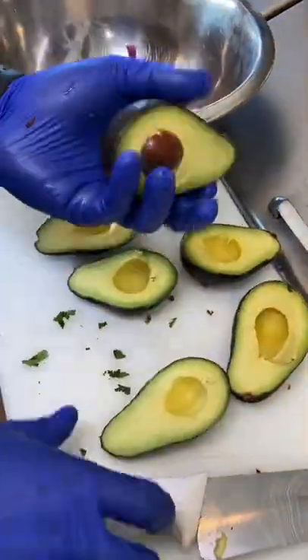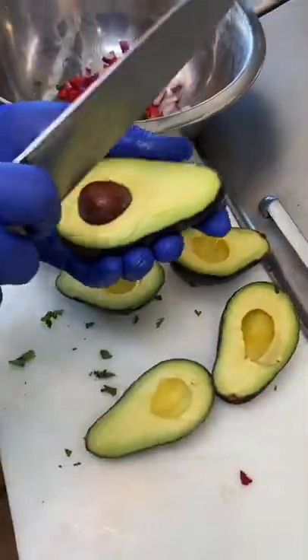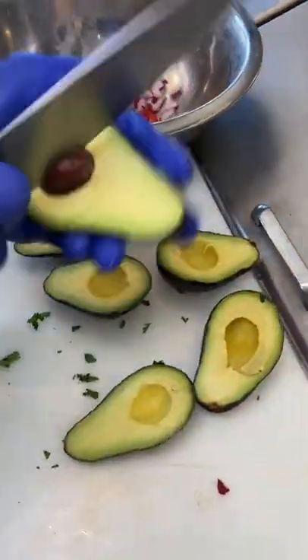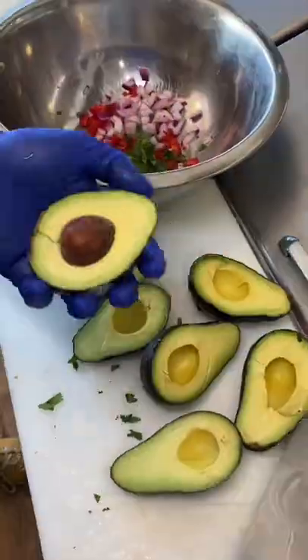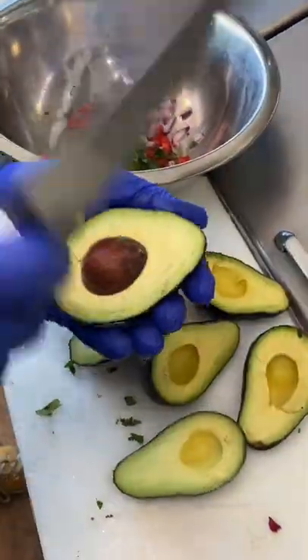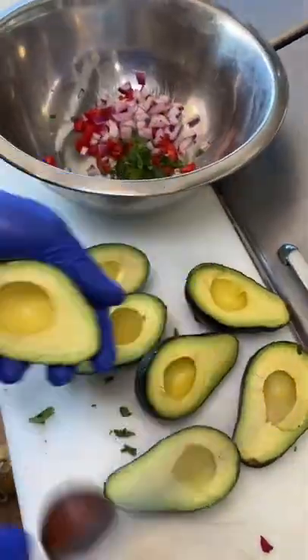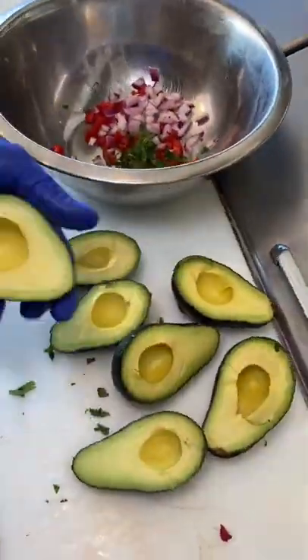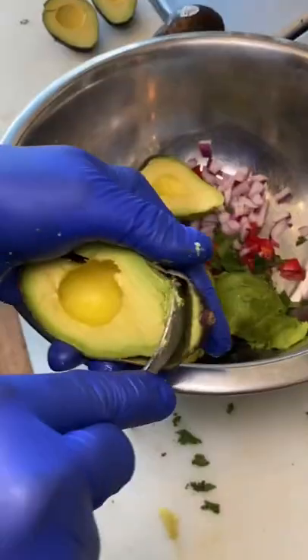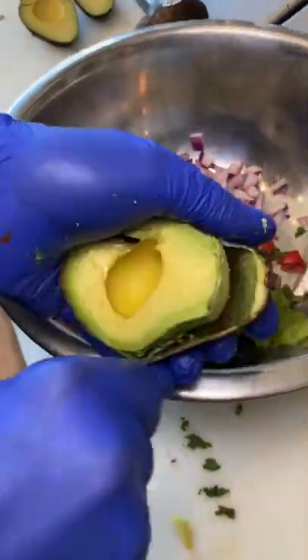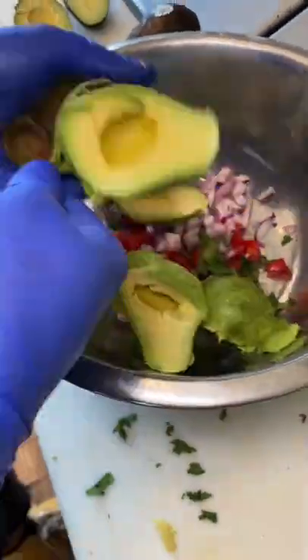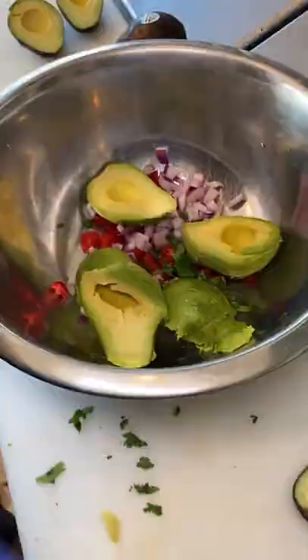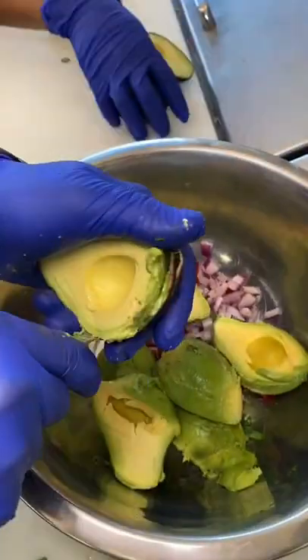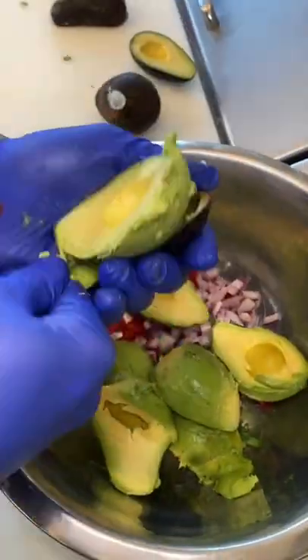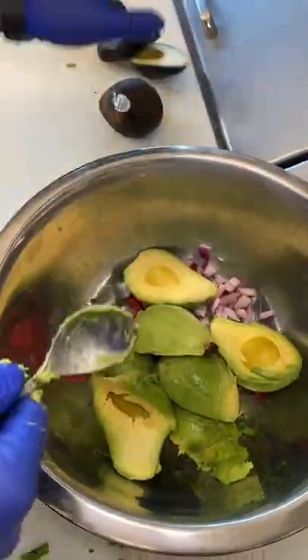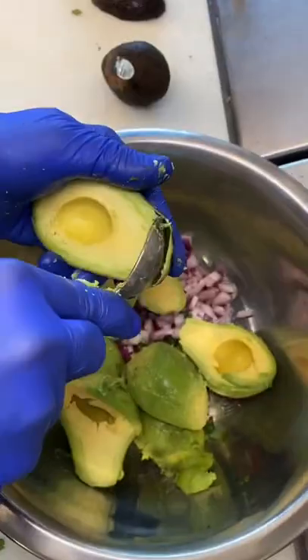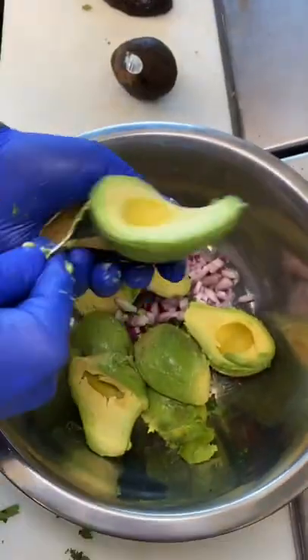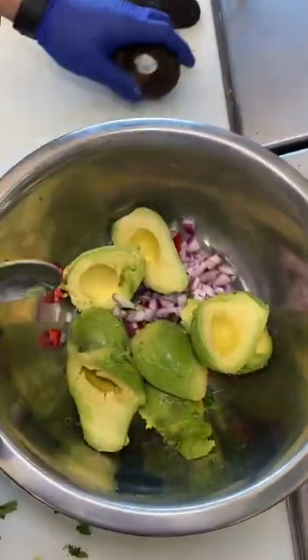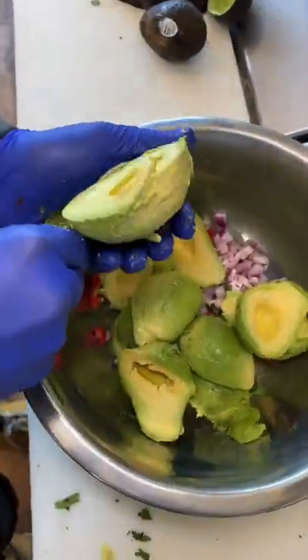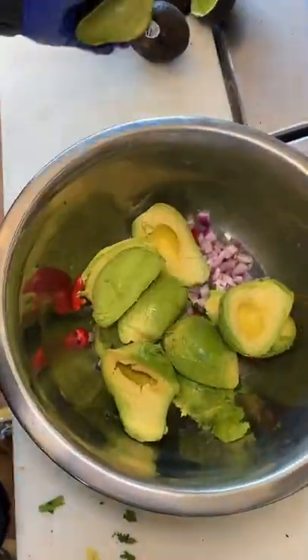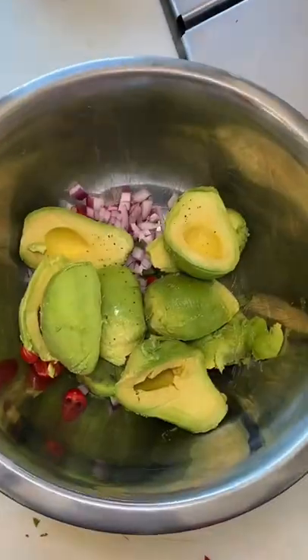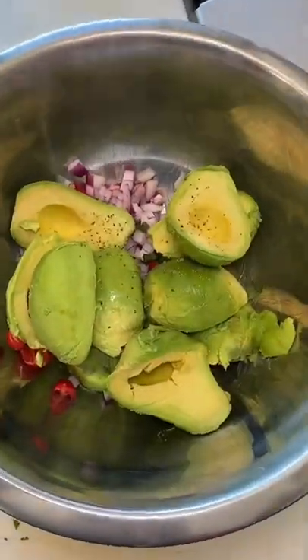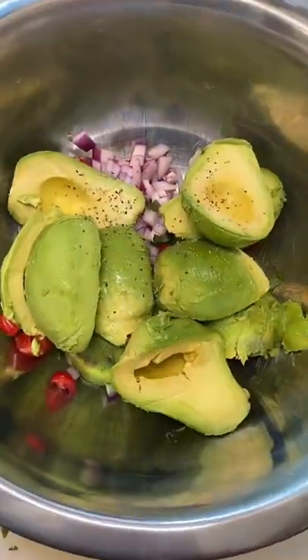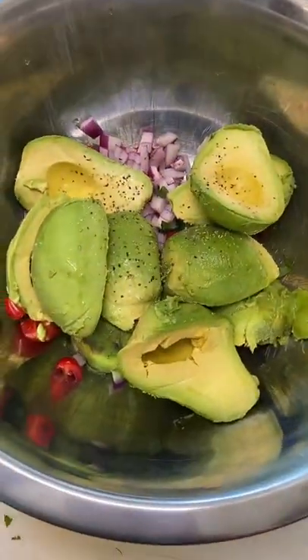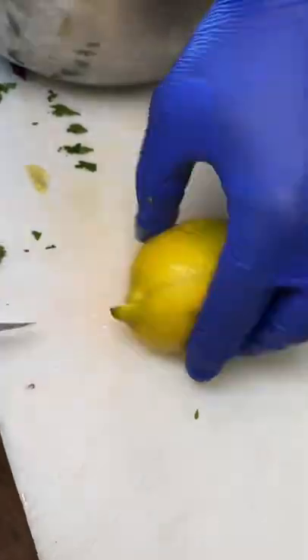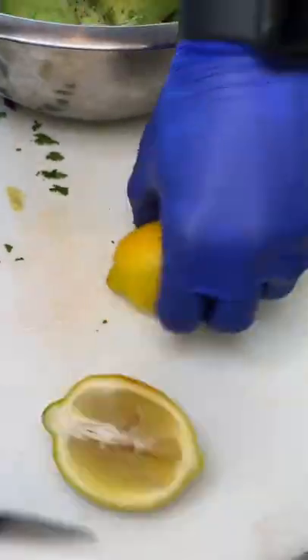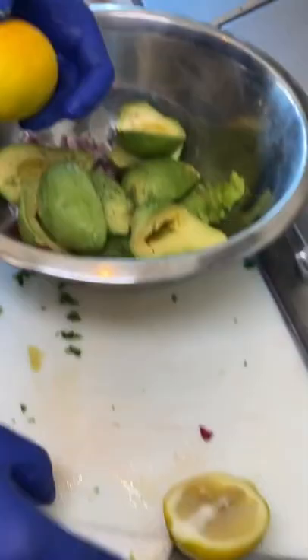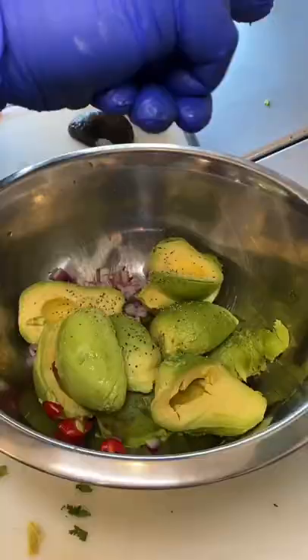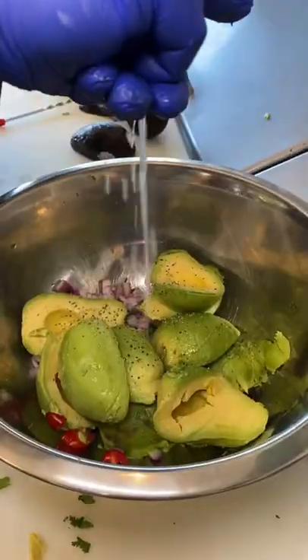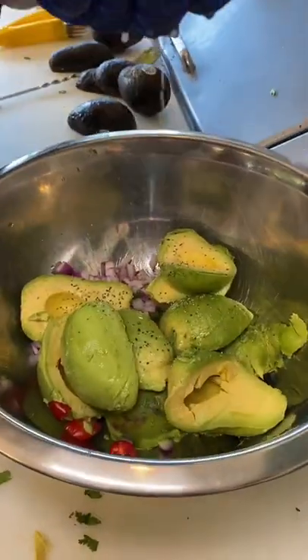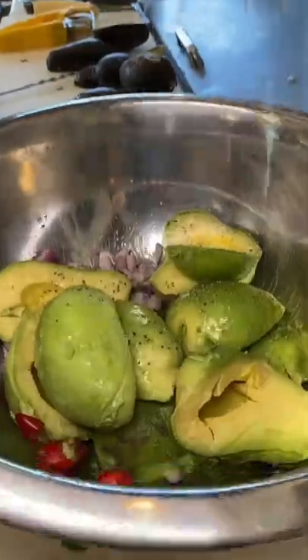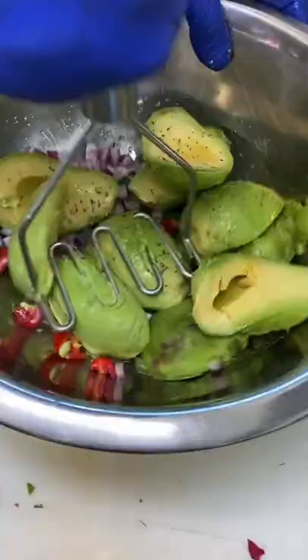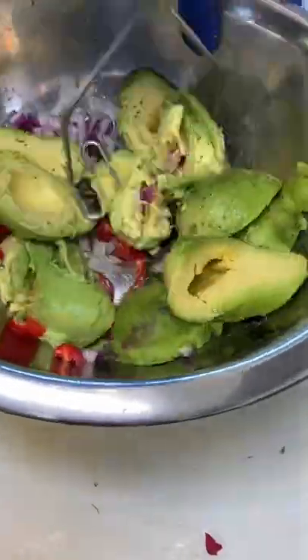Then they take their avocados, cut them in half, remove the seed, and remove all the meat. Once that's done, they're going to season it with salt, pepper, fresh lemon juice, and then they're going to mash it up.